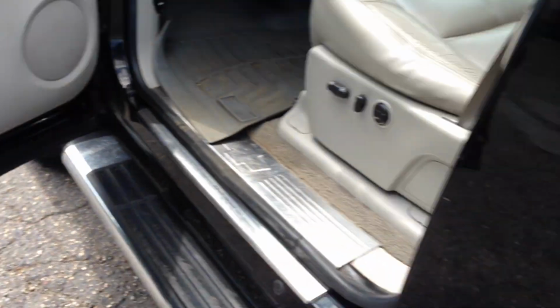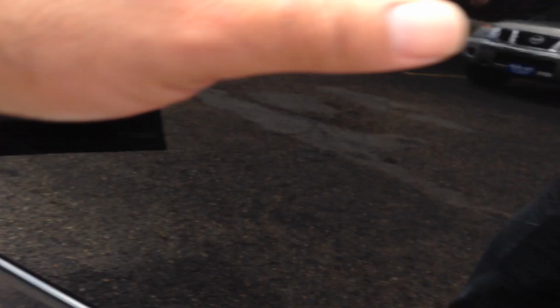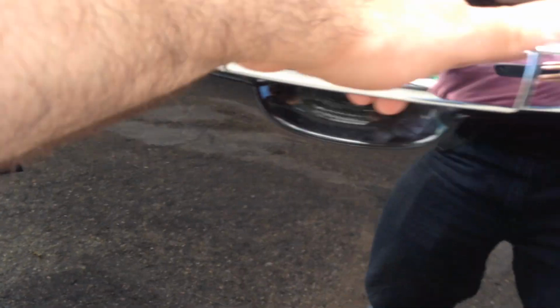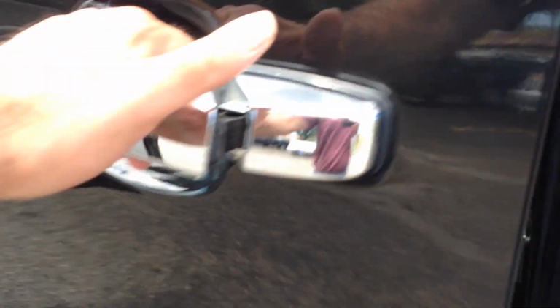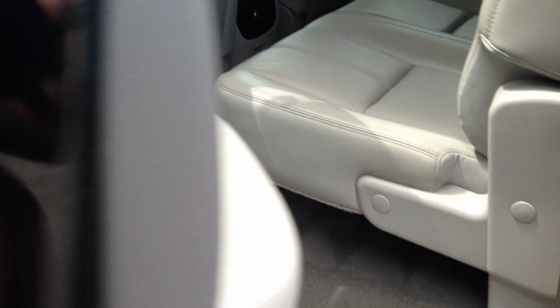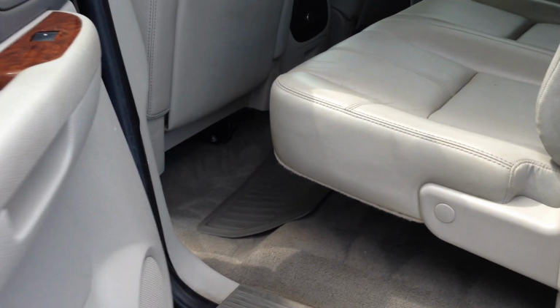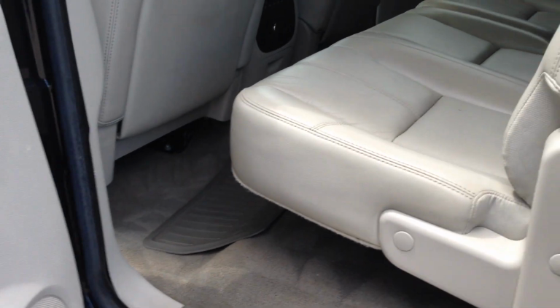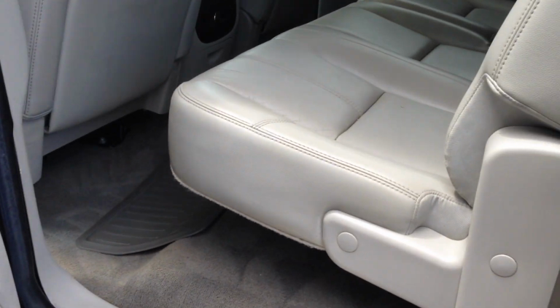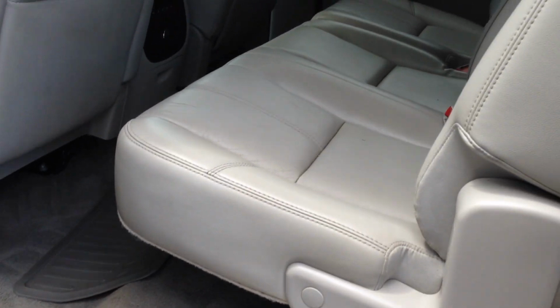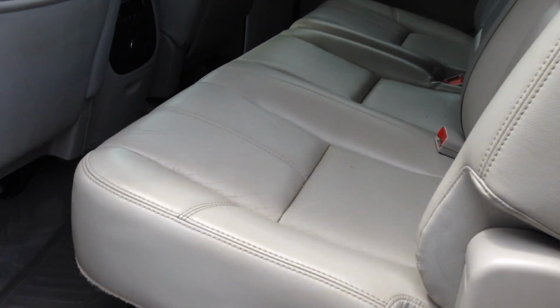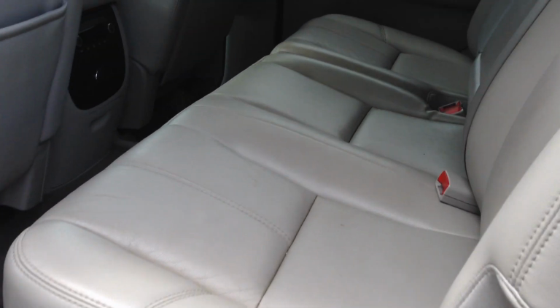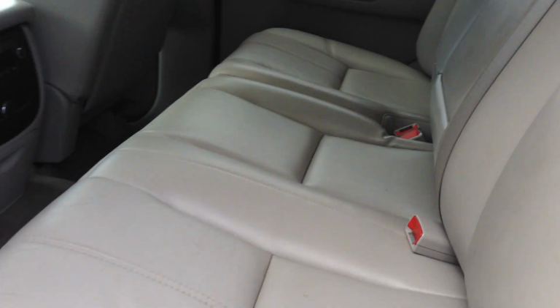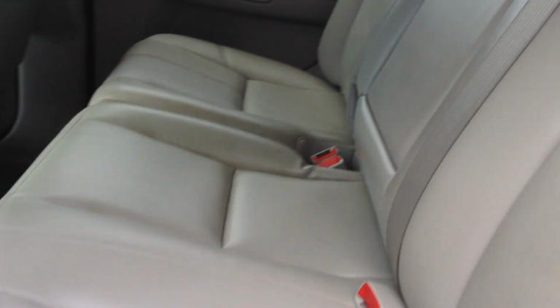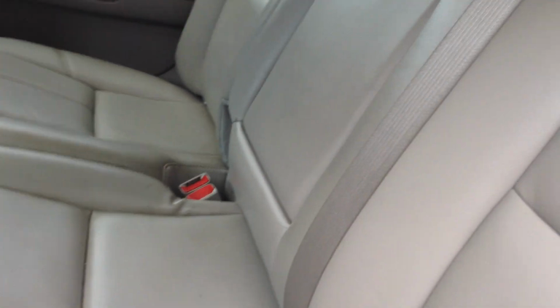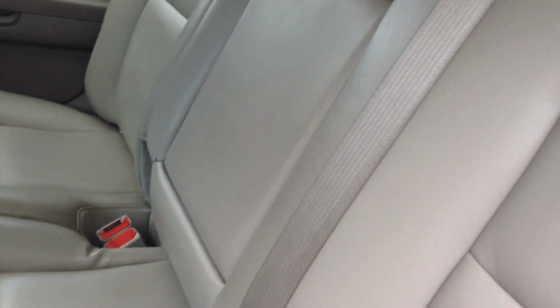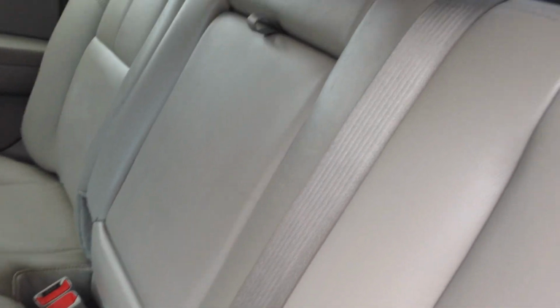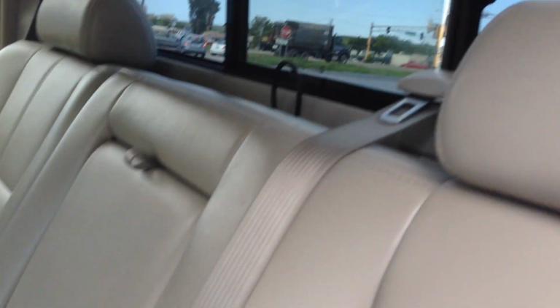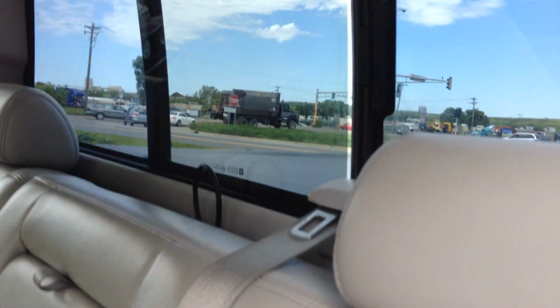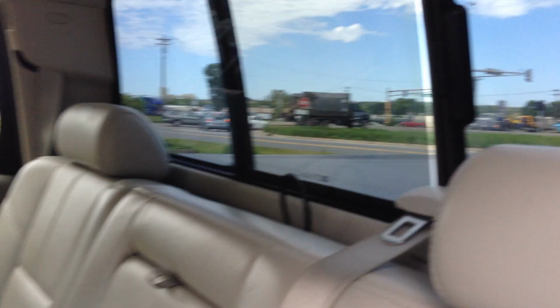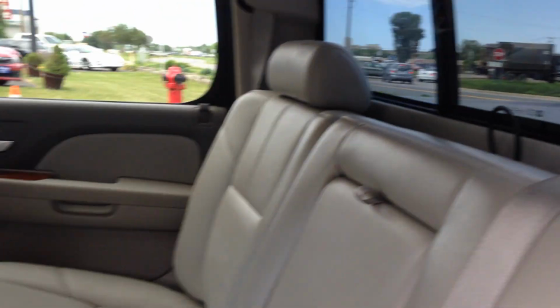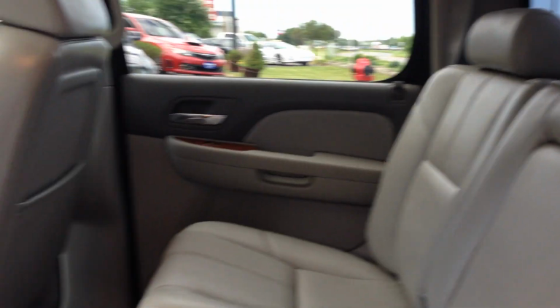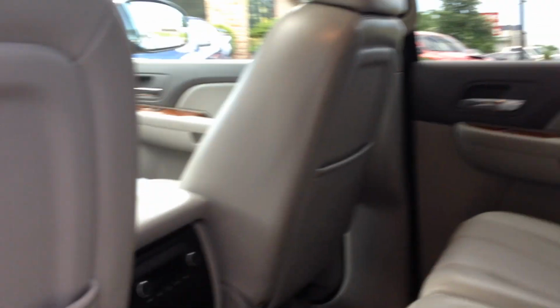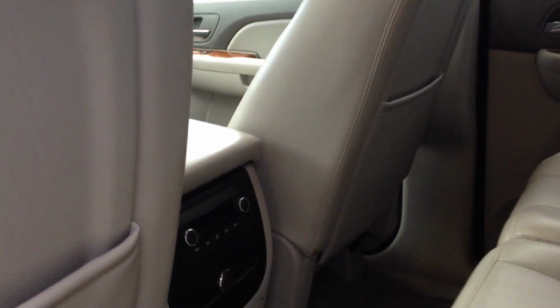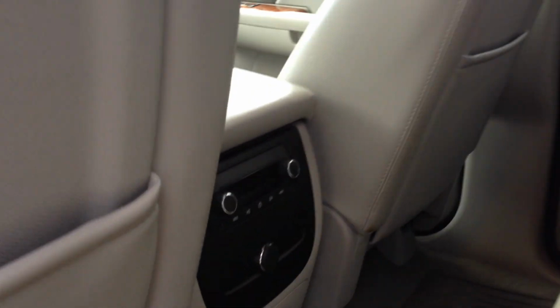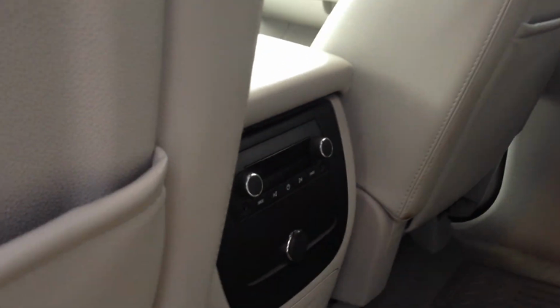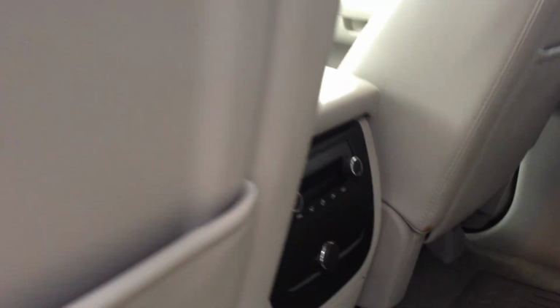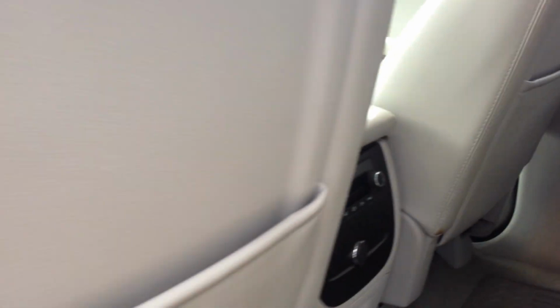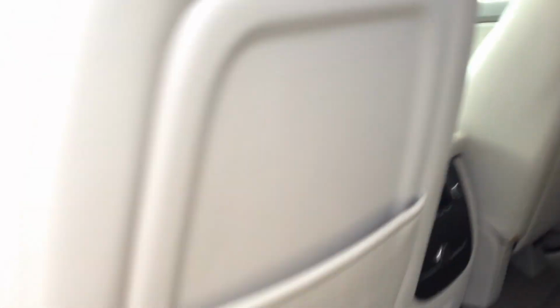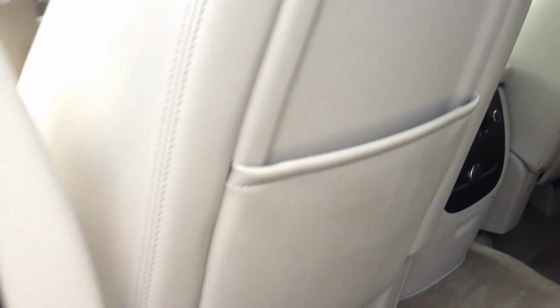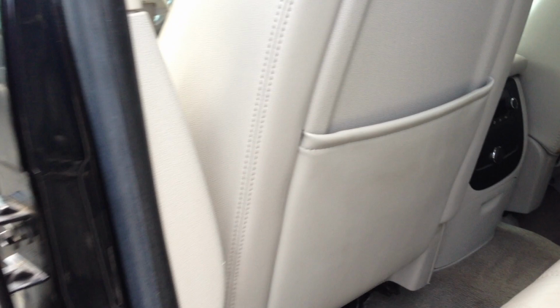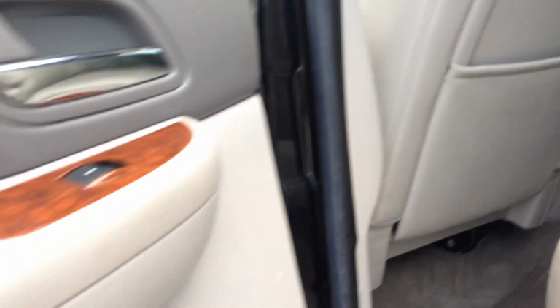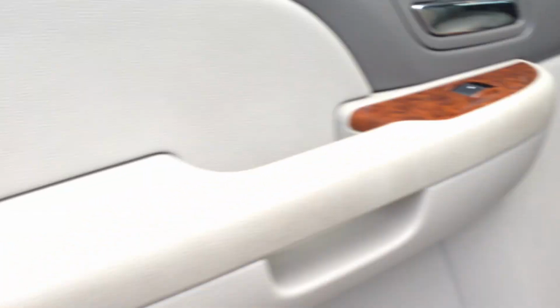Bose audio. Take a look at the back seat — center console, power rear slider, controls for the radio, factory mats.